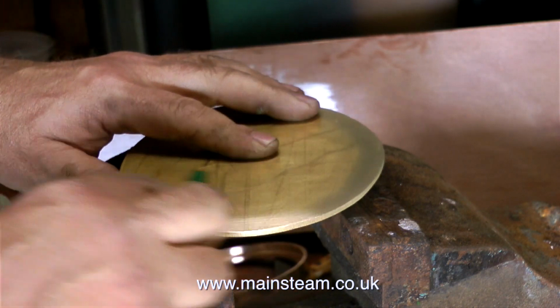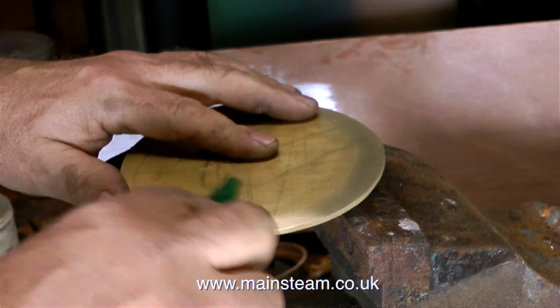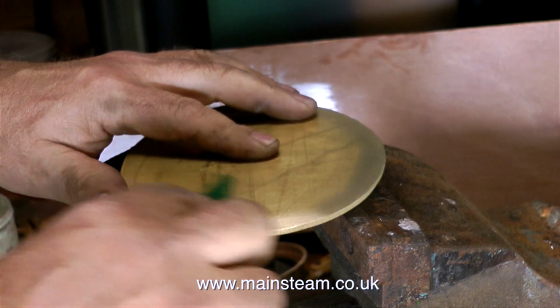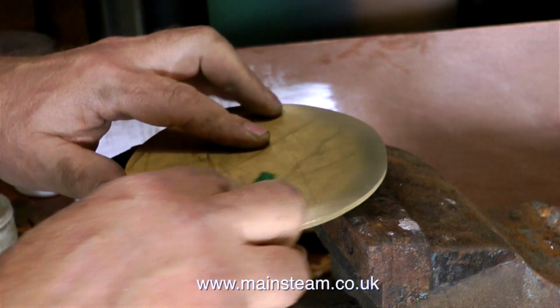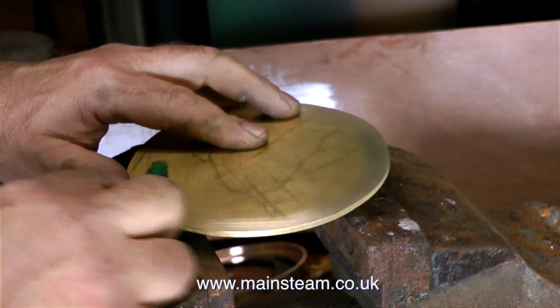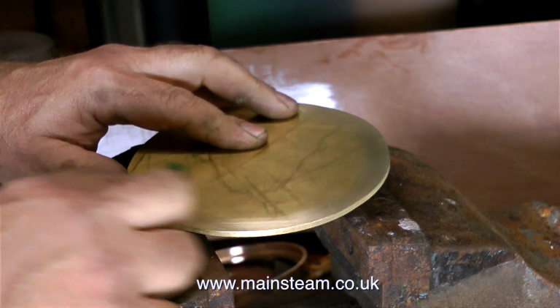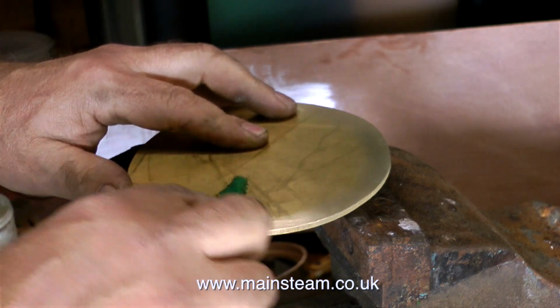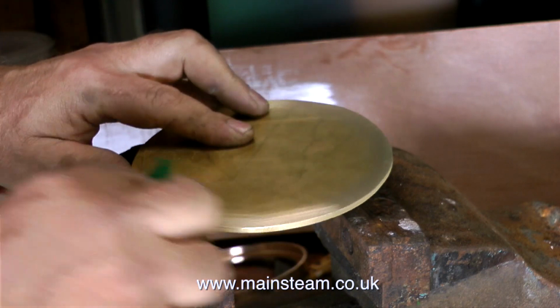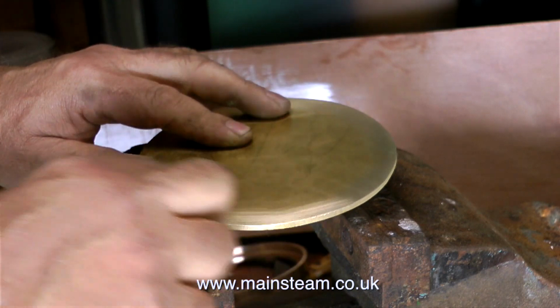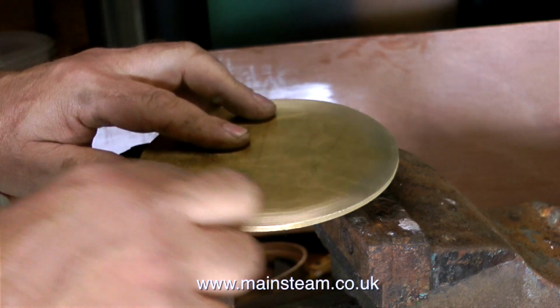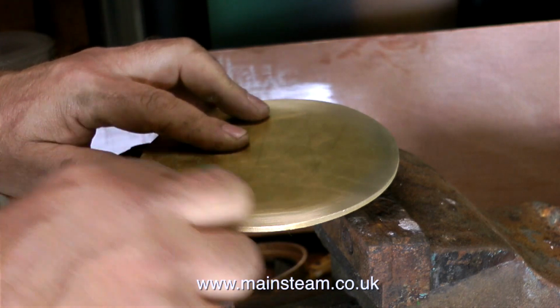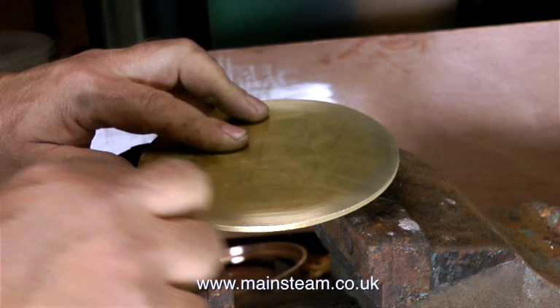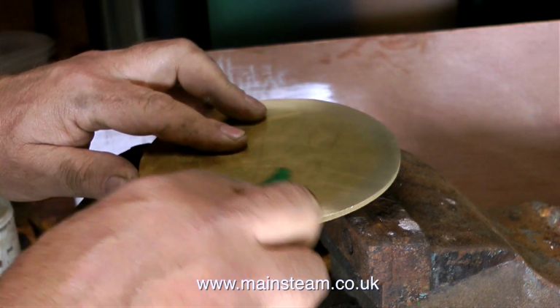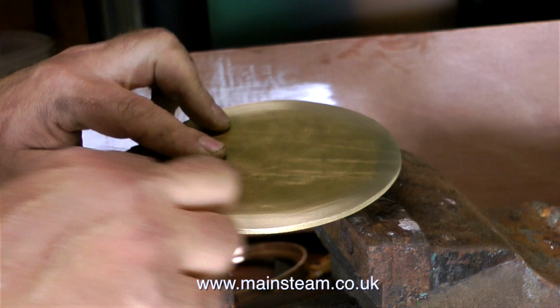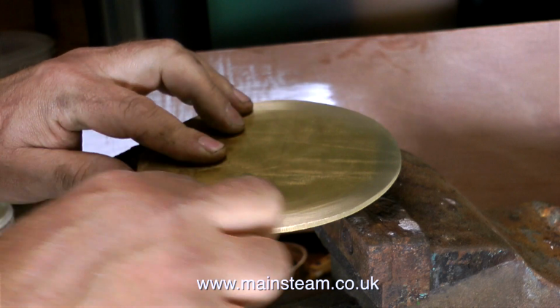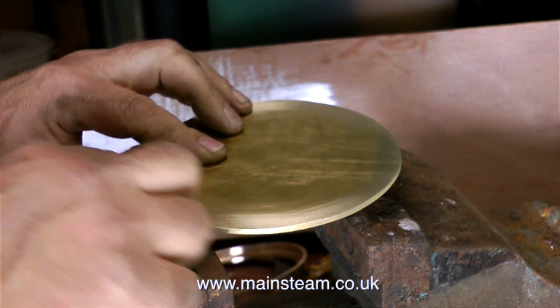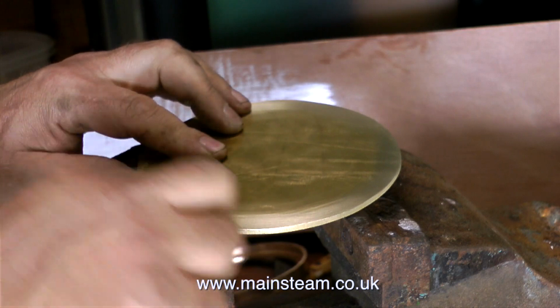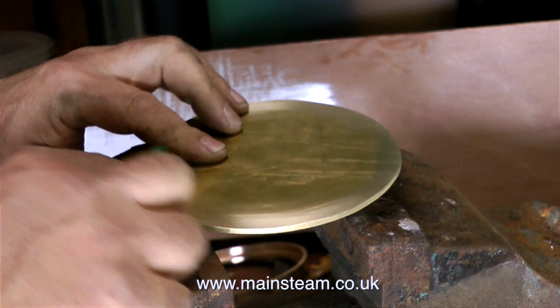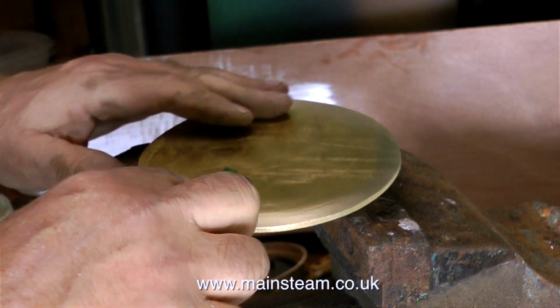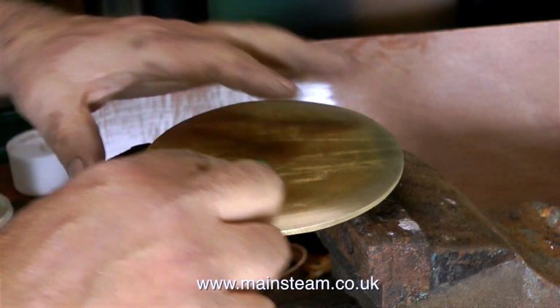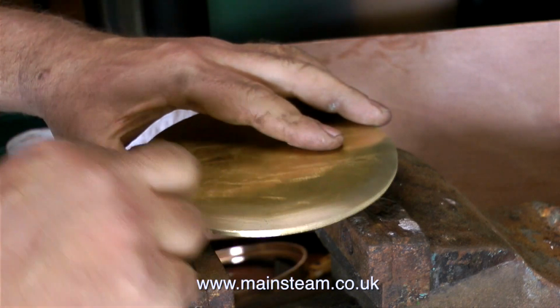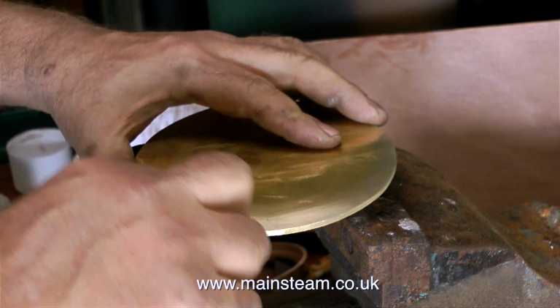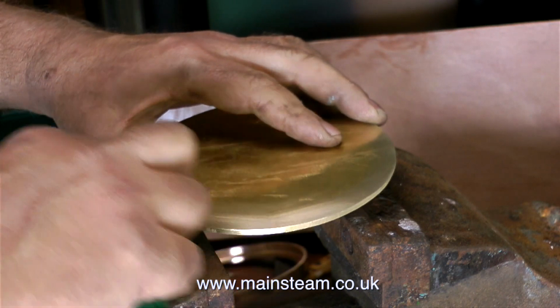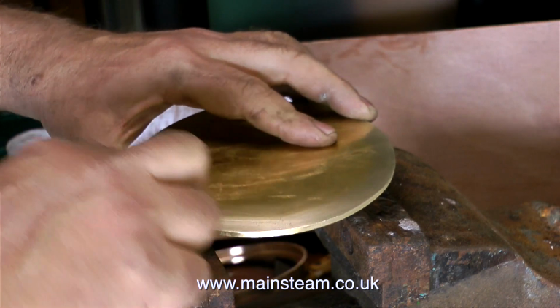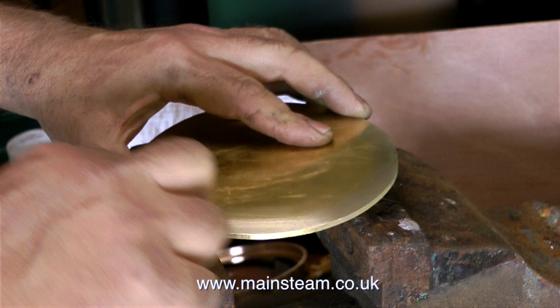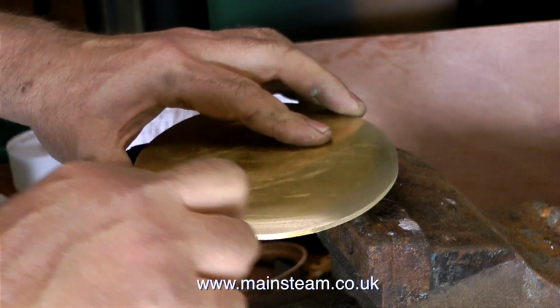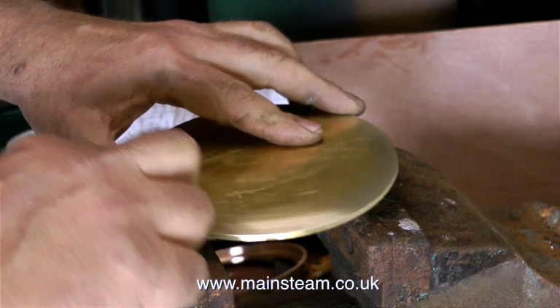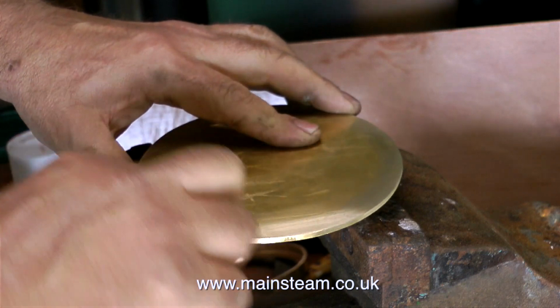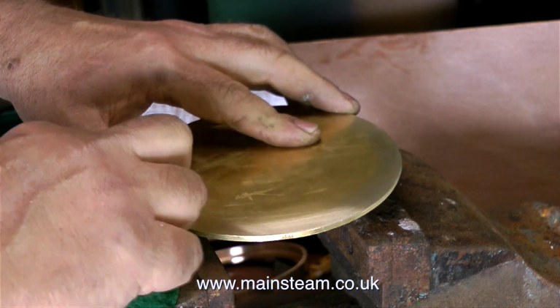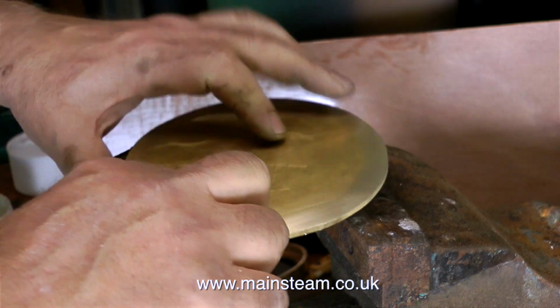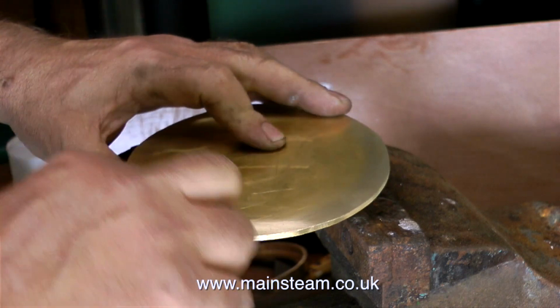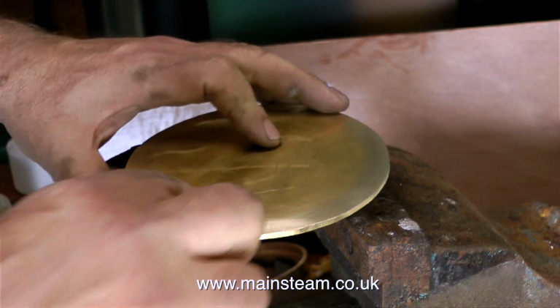What I'm doing at the moment is cleaning up the piece of brass that I cut on the bandsaw in the last episode. It's very important, whenever you do any soldering — whether it's soft soldering or silver soldering — to thoroughly clean the parts, and I'm doing this using a piece of Scotch-Brite.